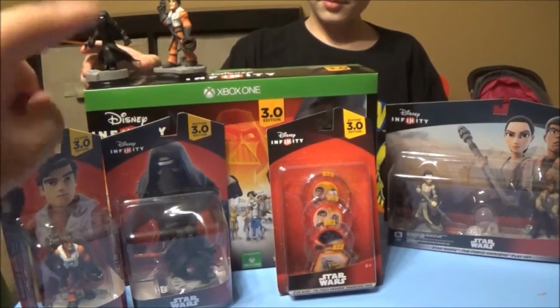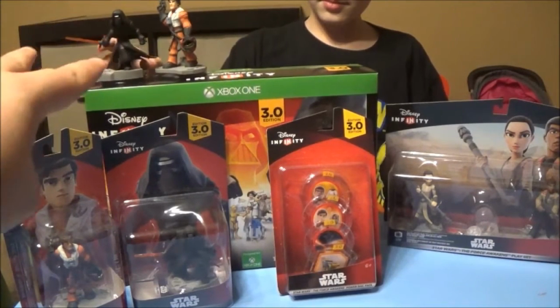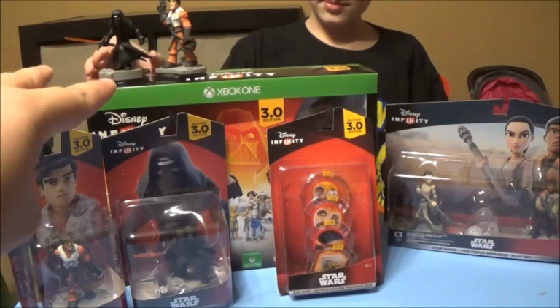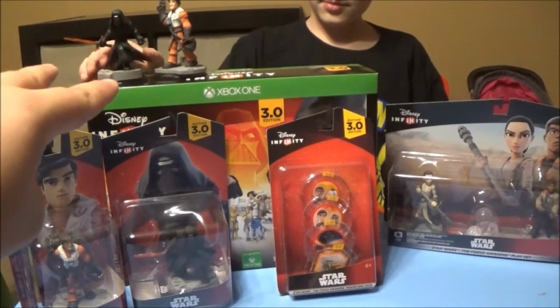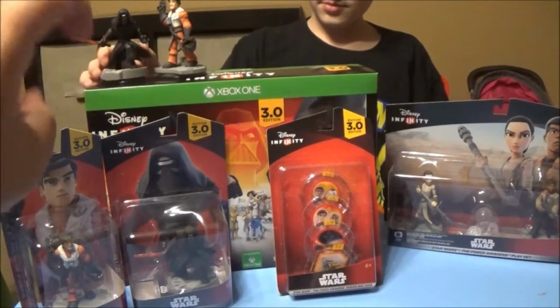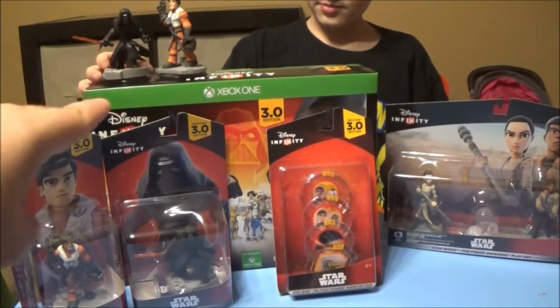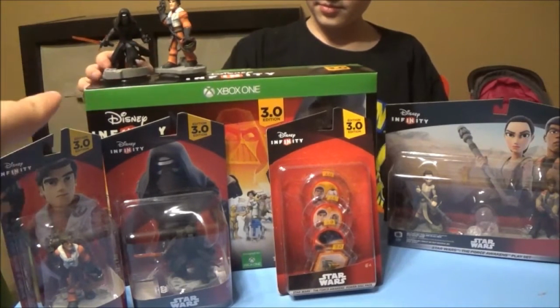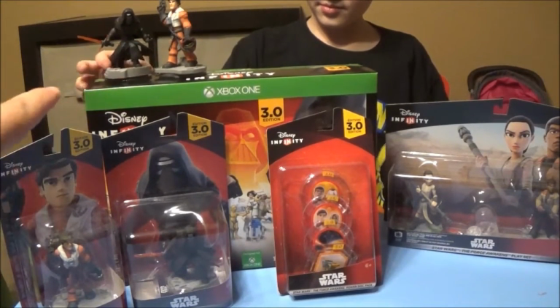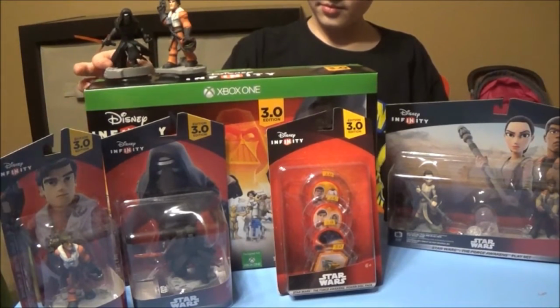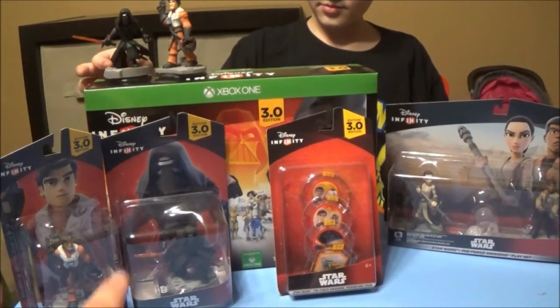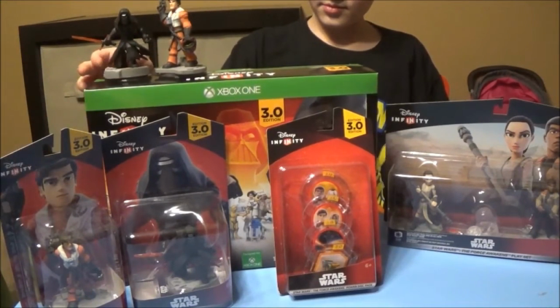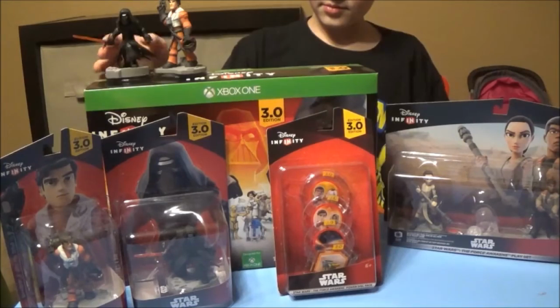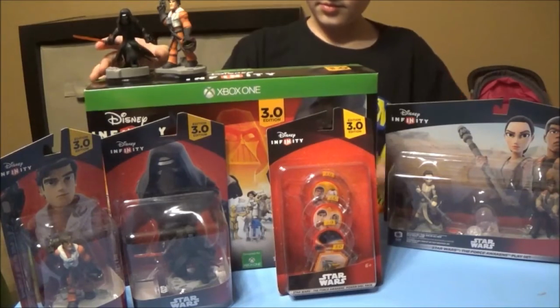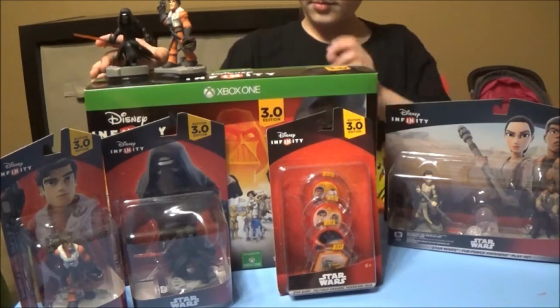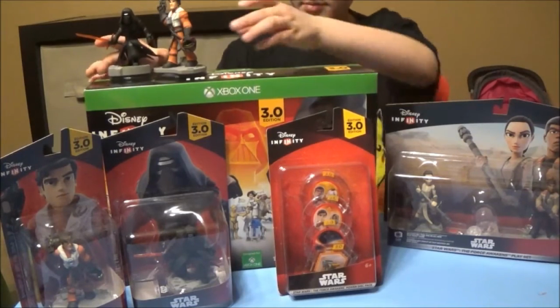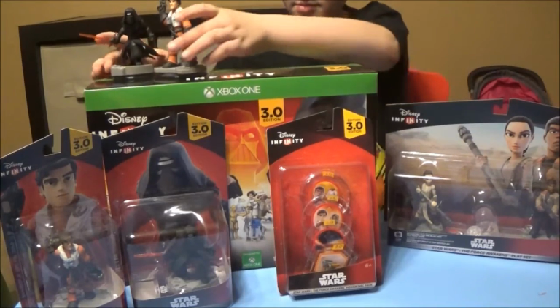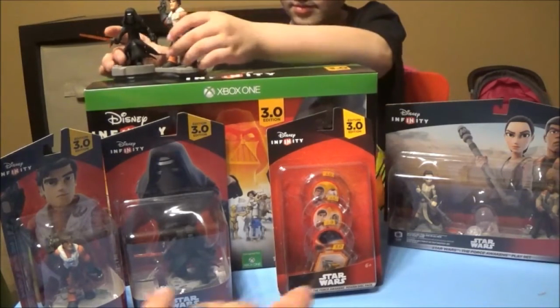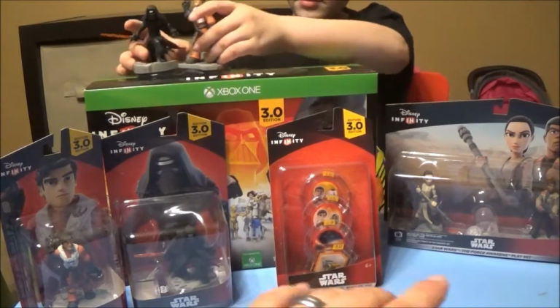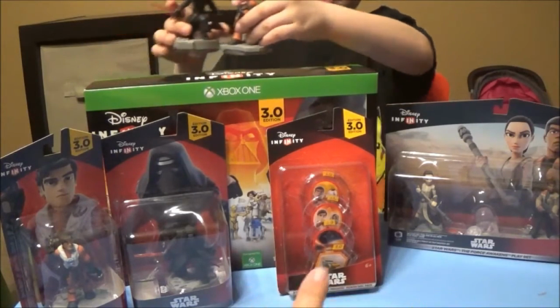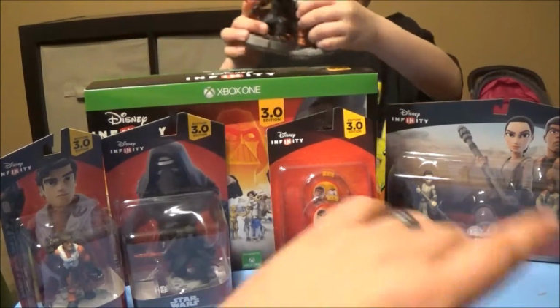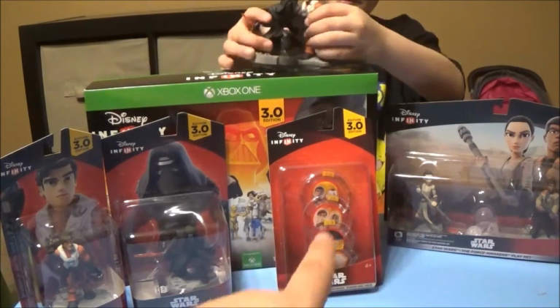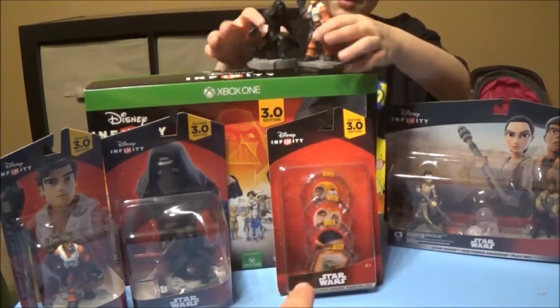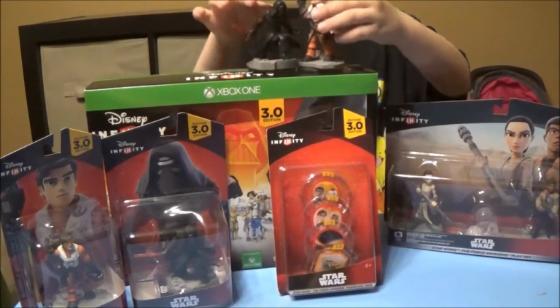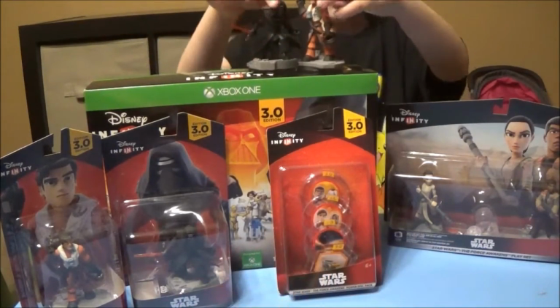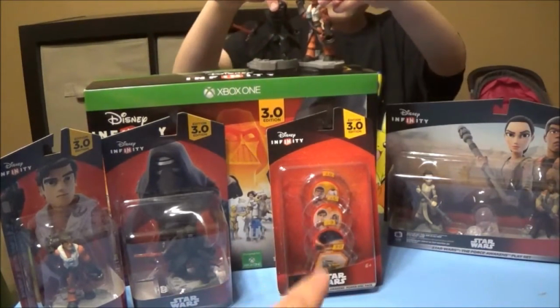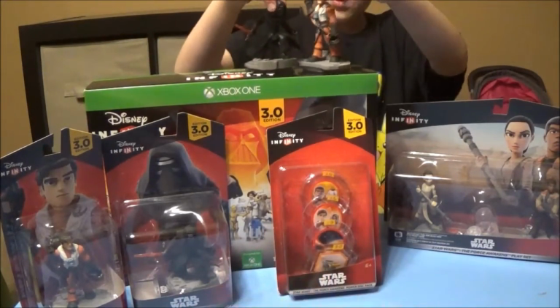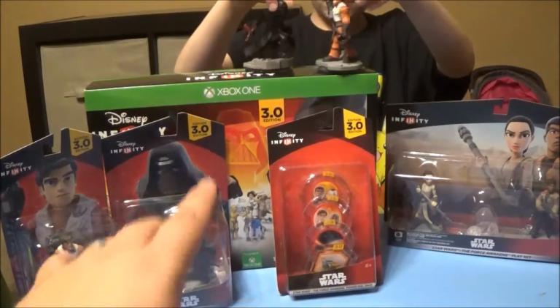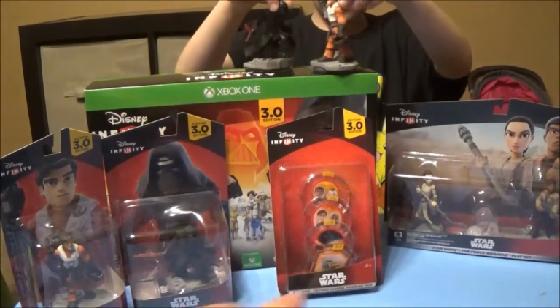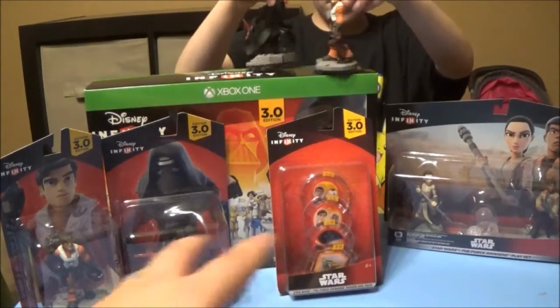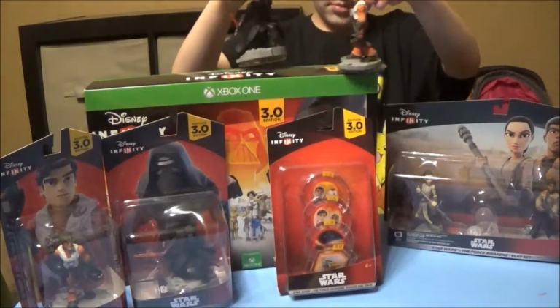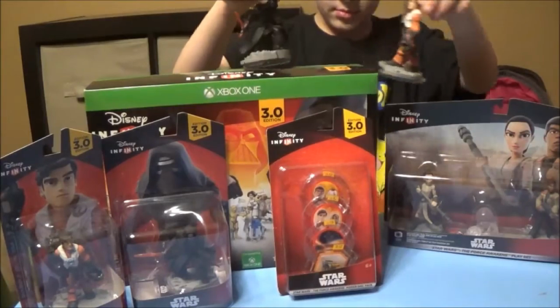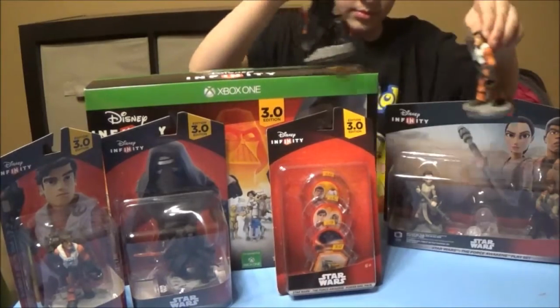We already got Kylo Ren and Poe, so we're gonna keep those two guys sealed, but we're gonna open everything else on camera here for you. We're gonna open everything to show you what's inside.